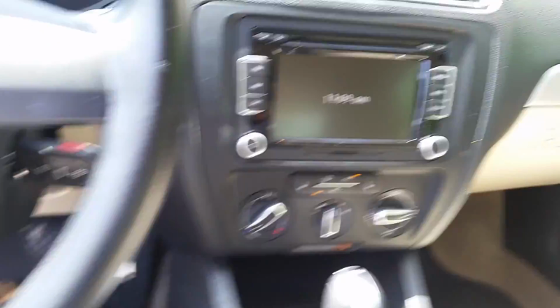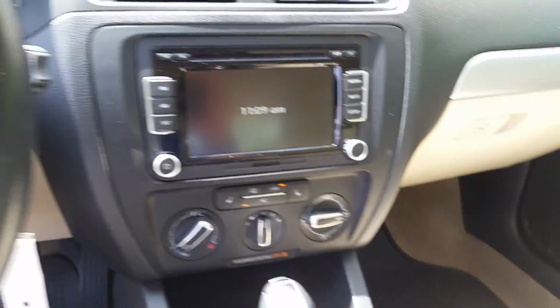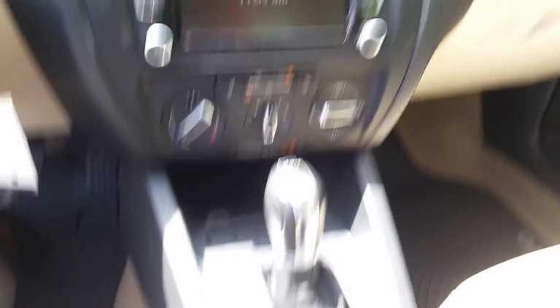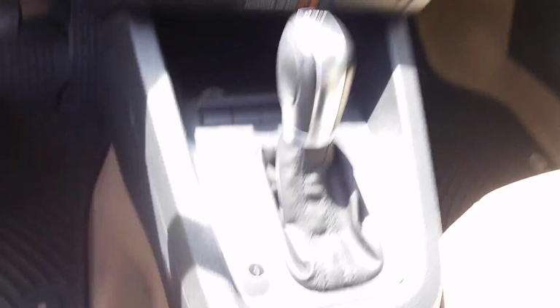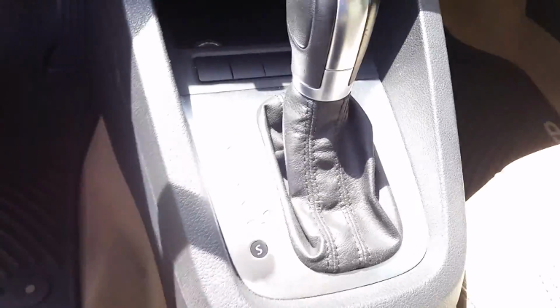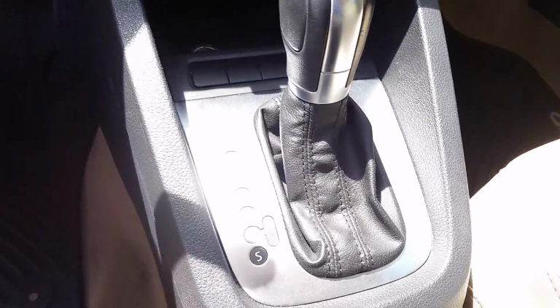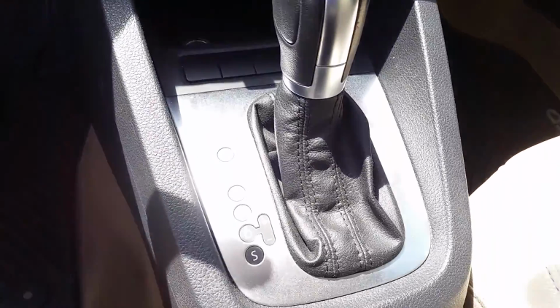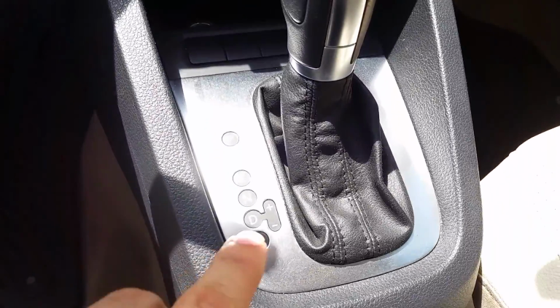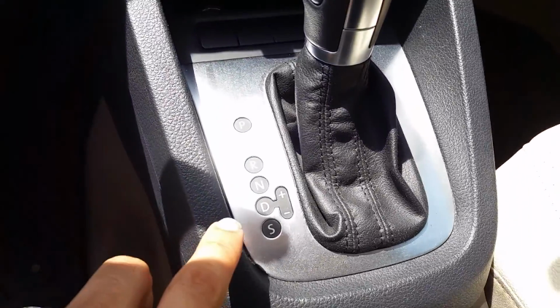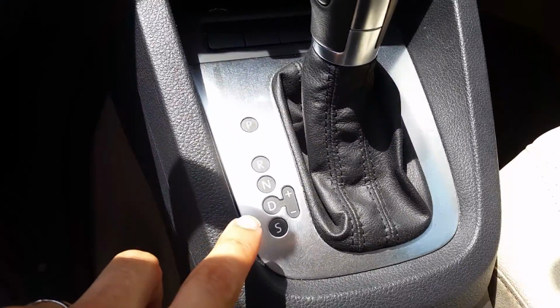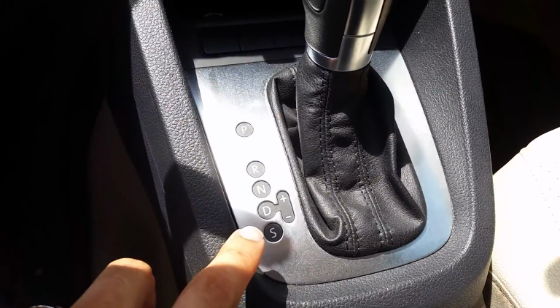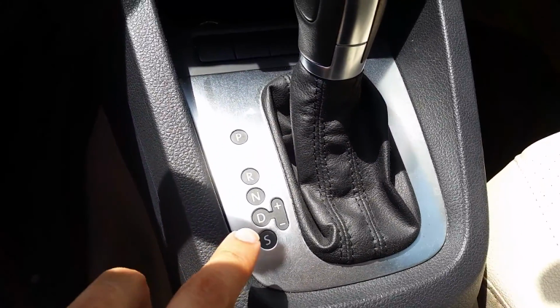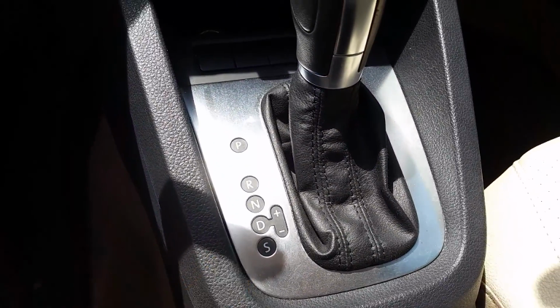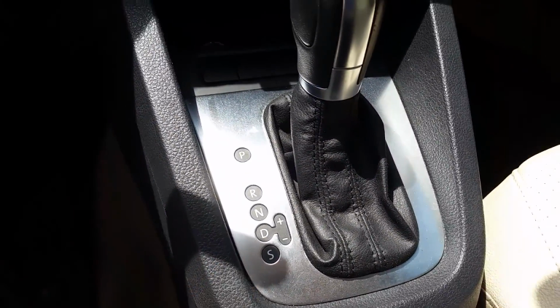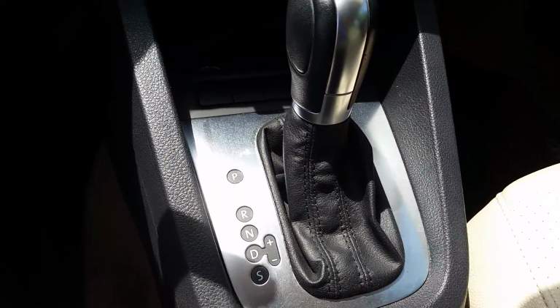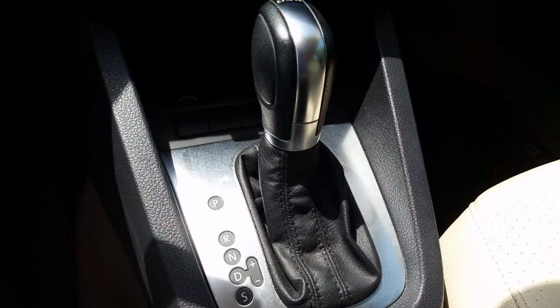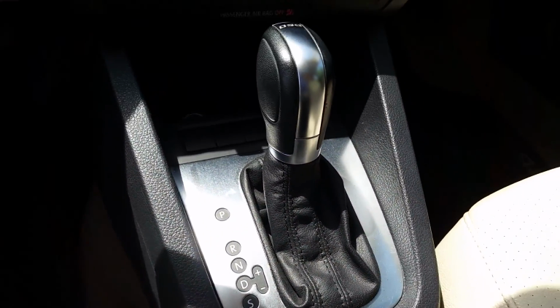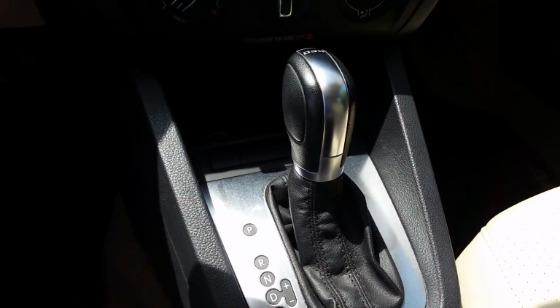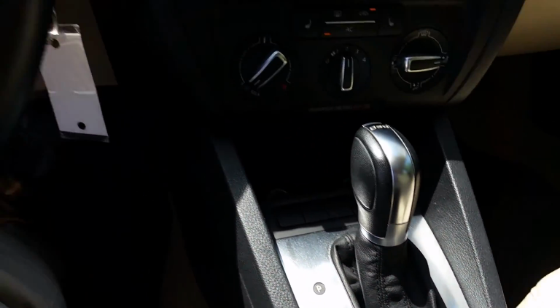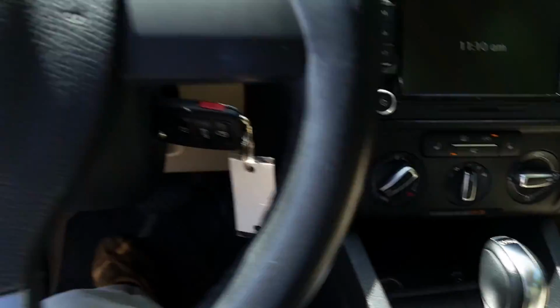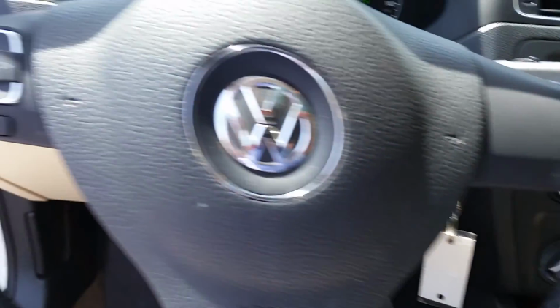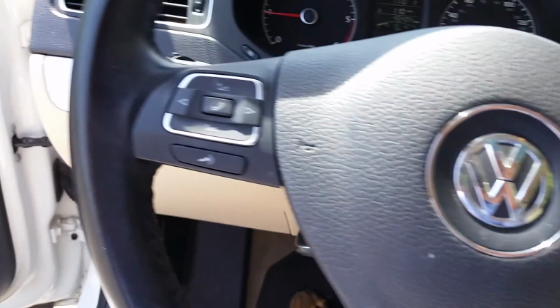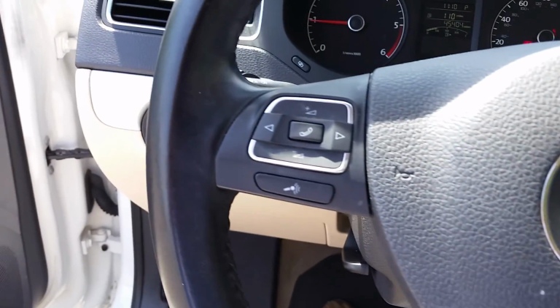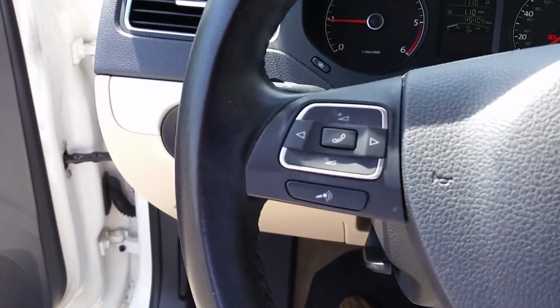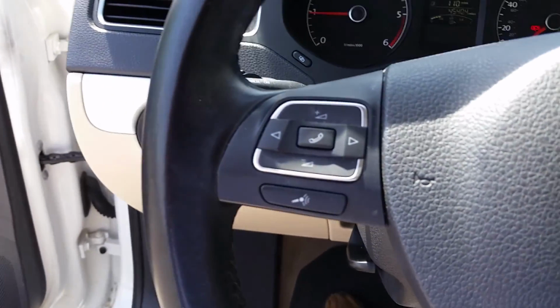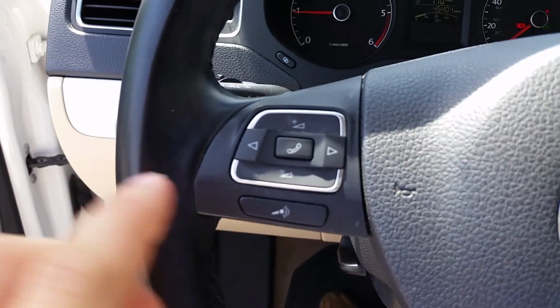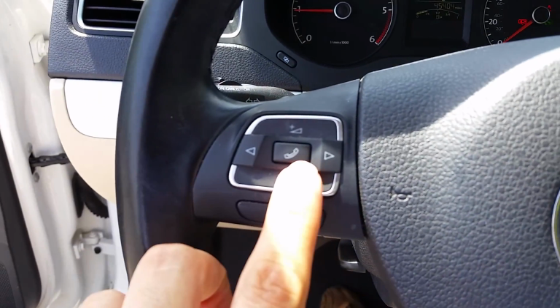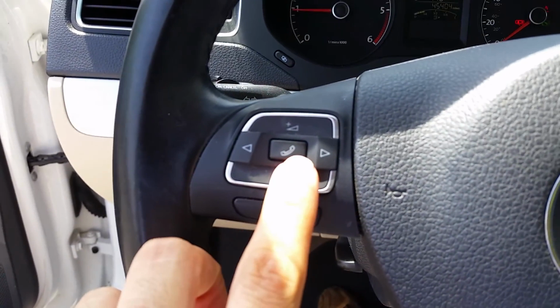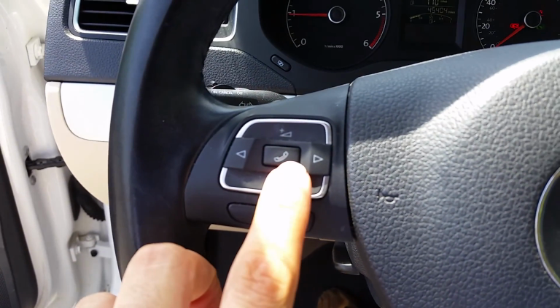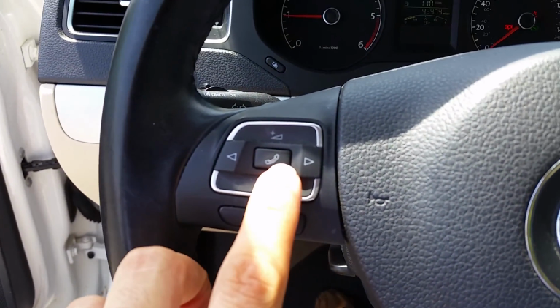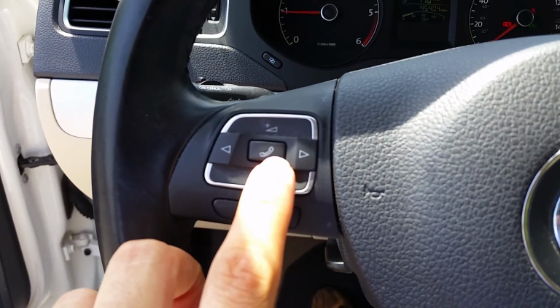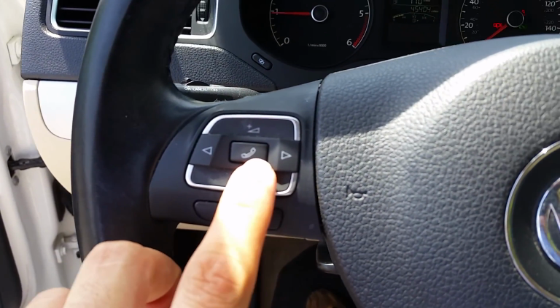This is a shiftable automatic transmission — just put it in S if you want to control the RPMs. Hands-free calling.